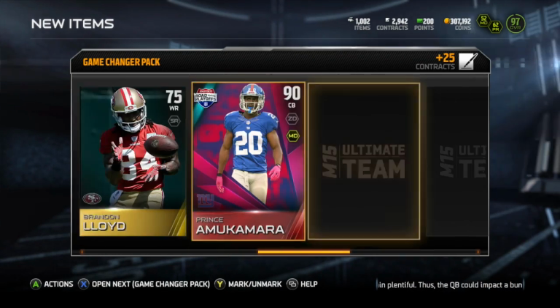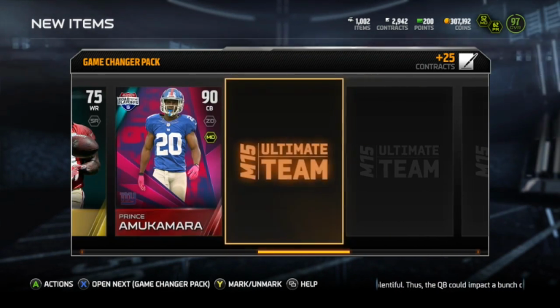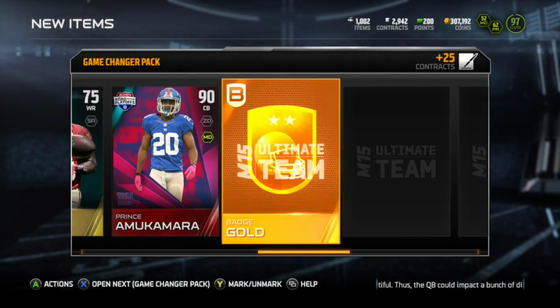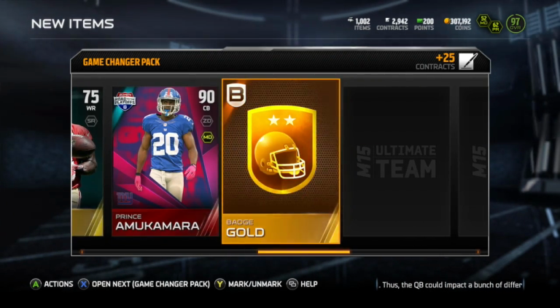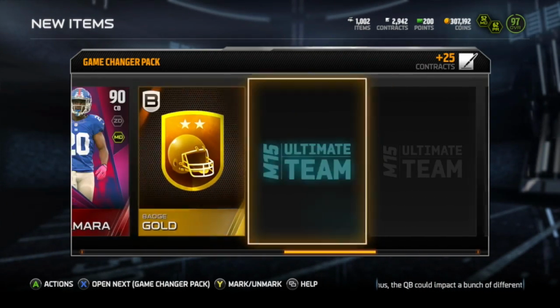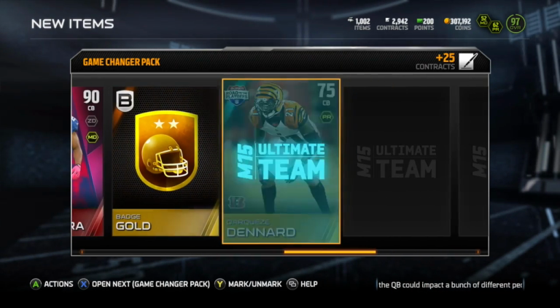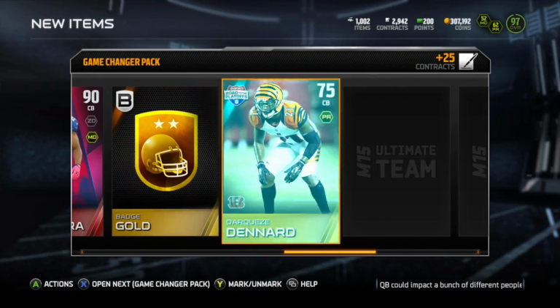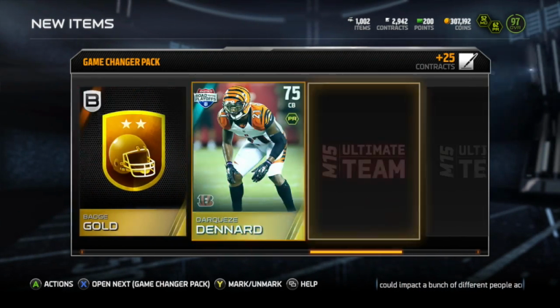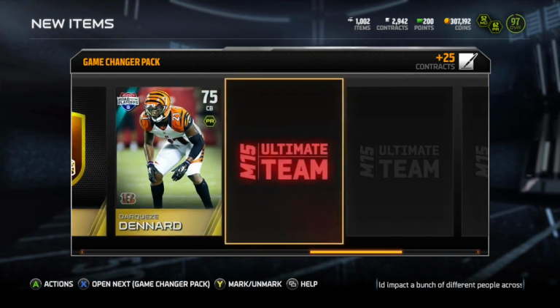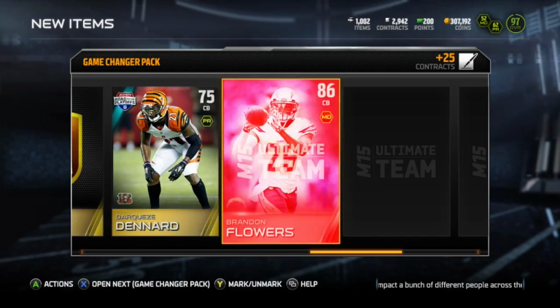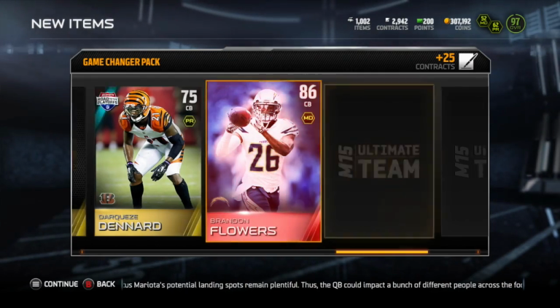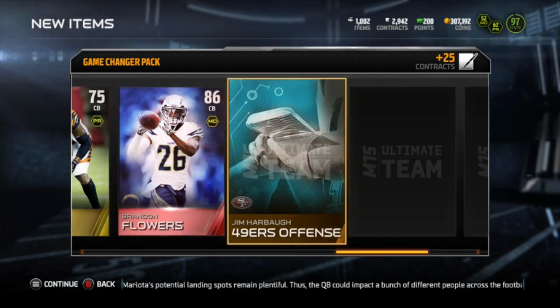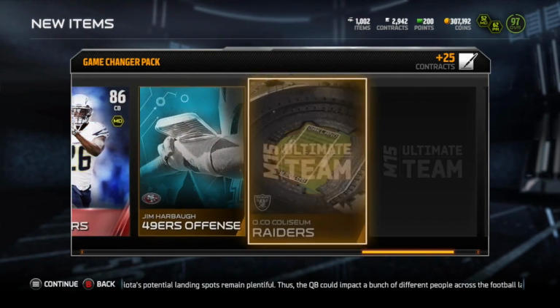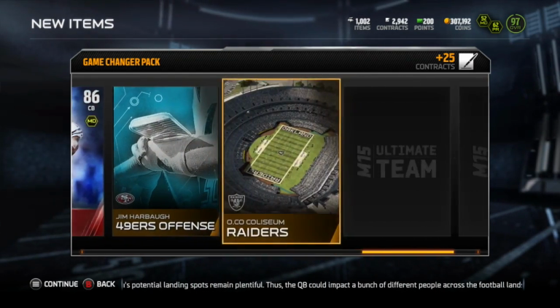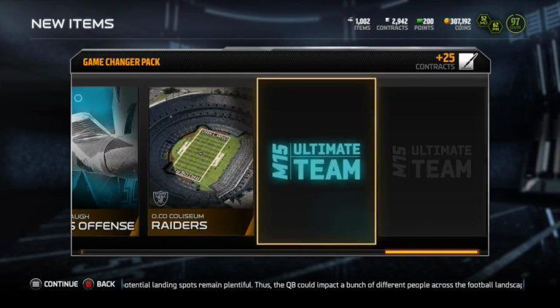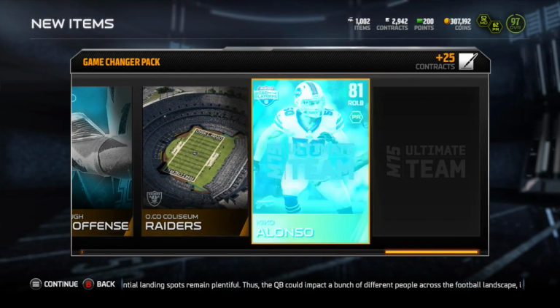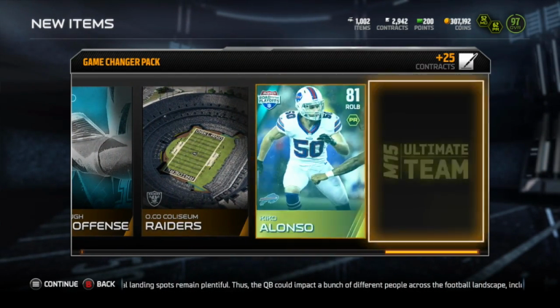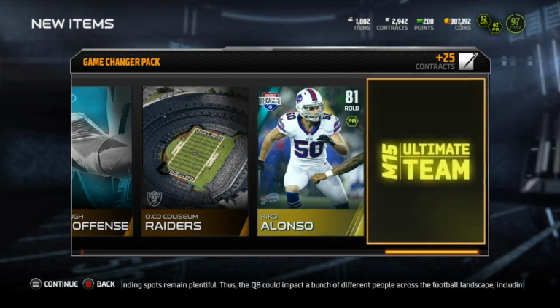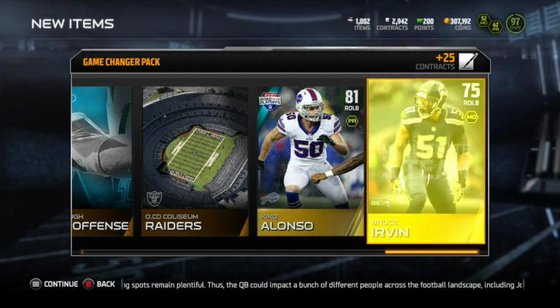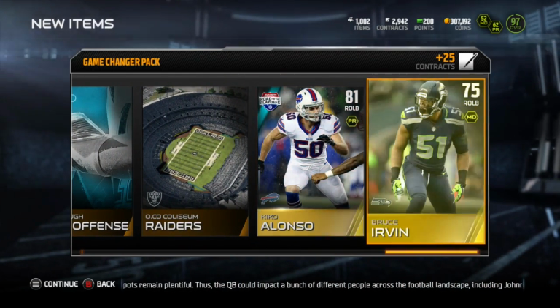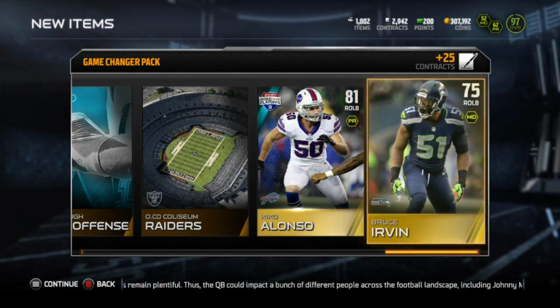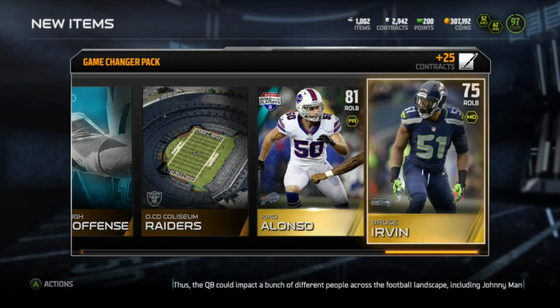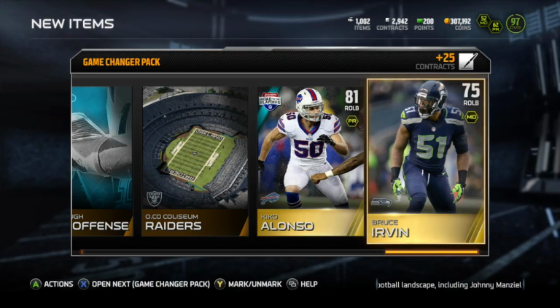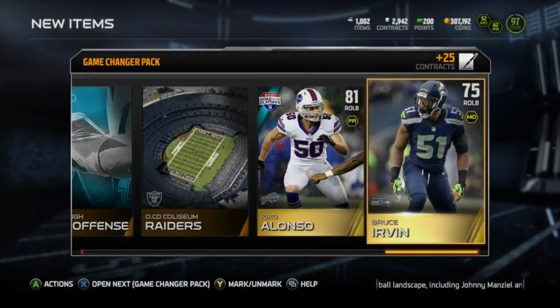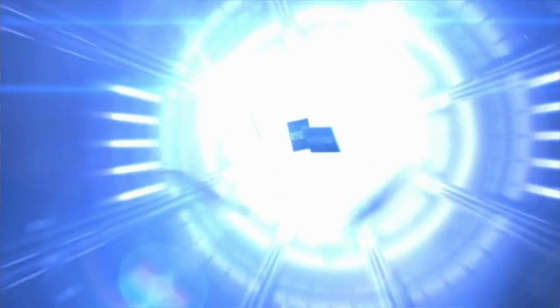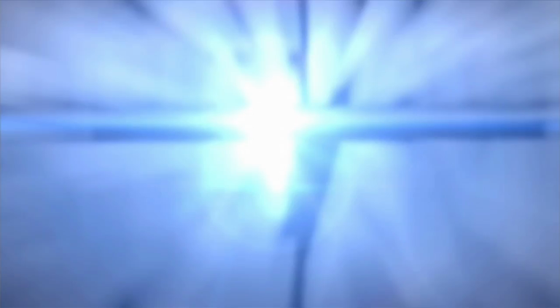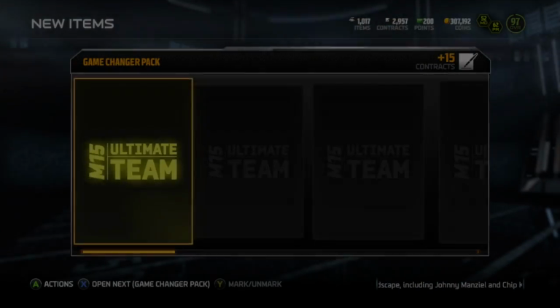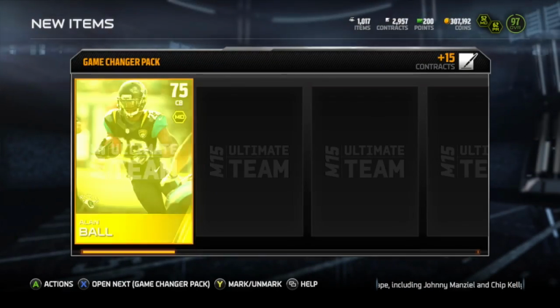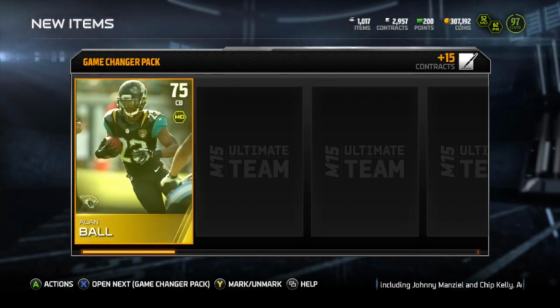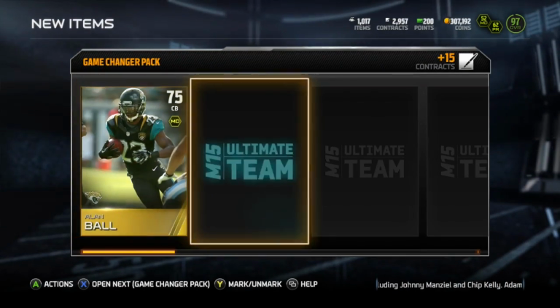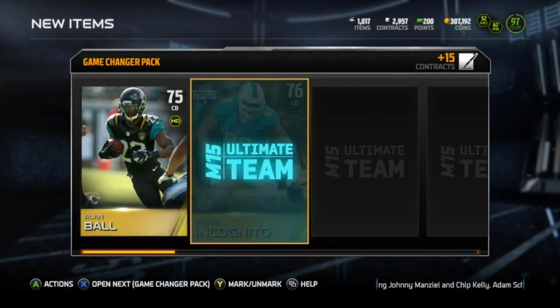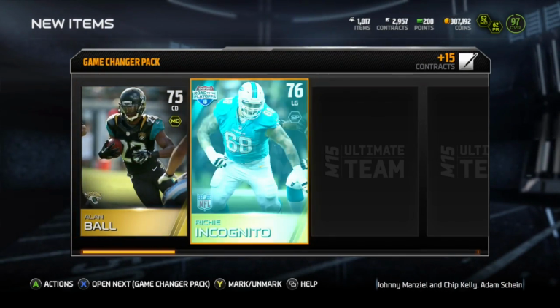That total pack was 34,718 coins. This next pack, mainly due to Mookamara's price, was valued at 25,358 coins. So that one was pretty average.